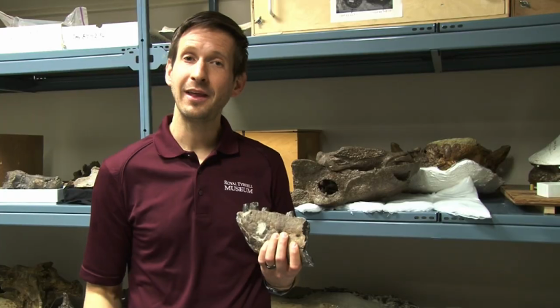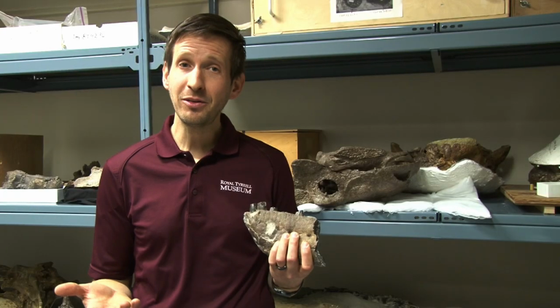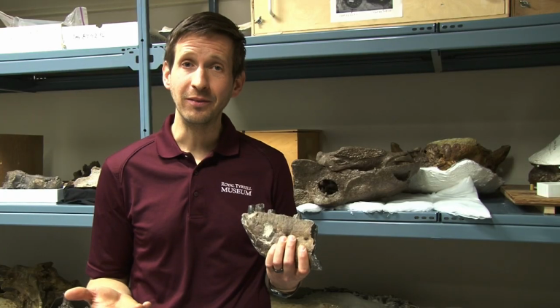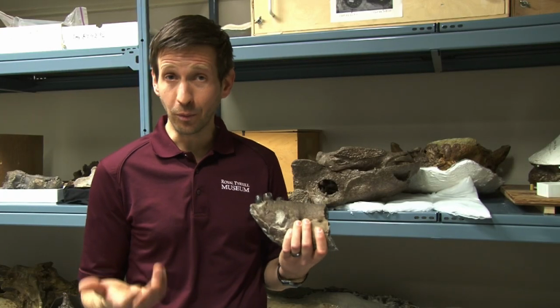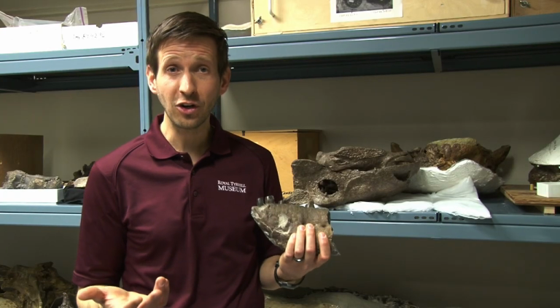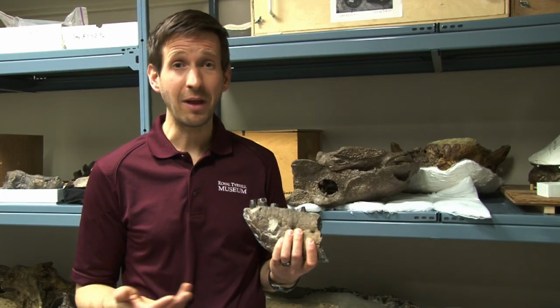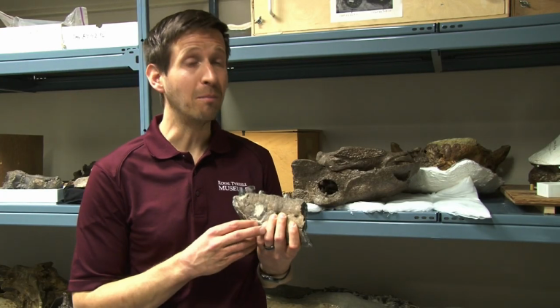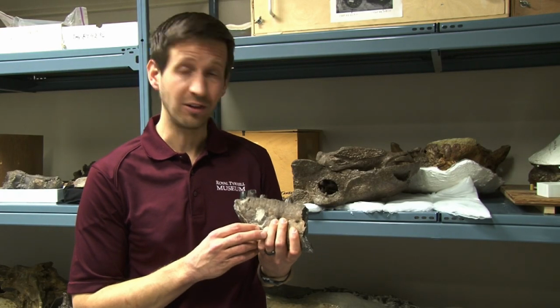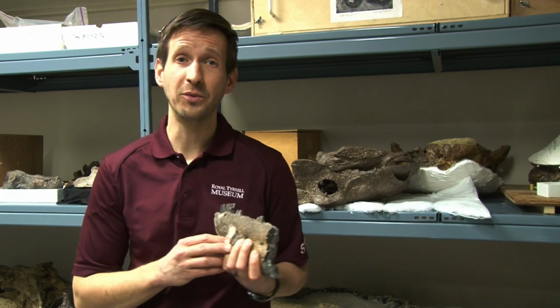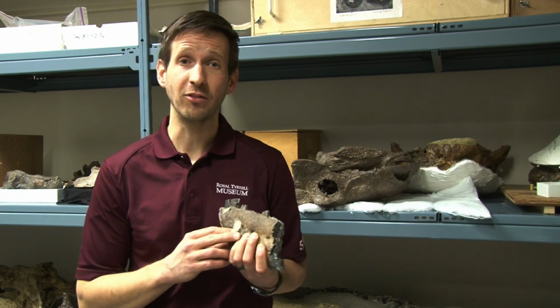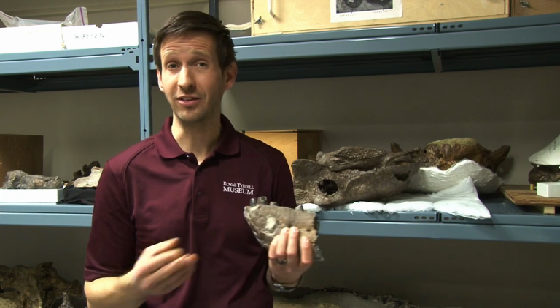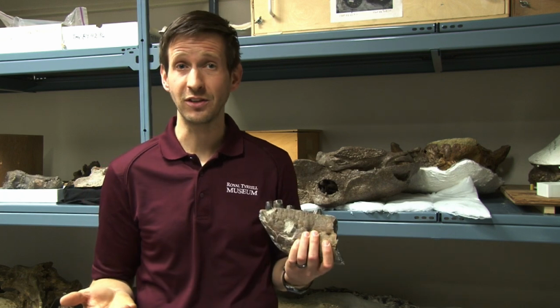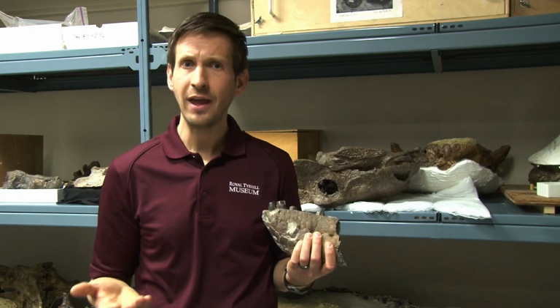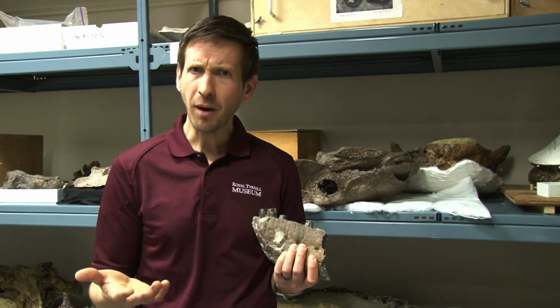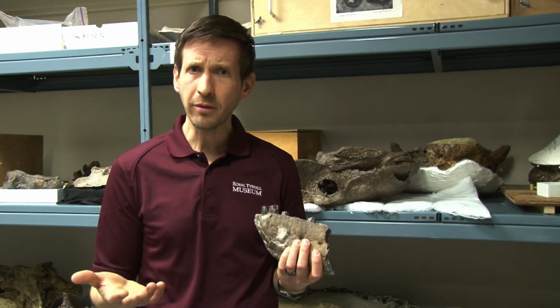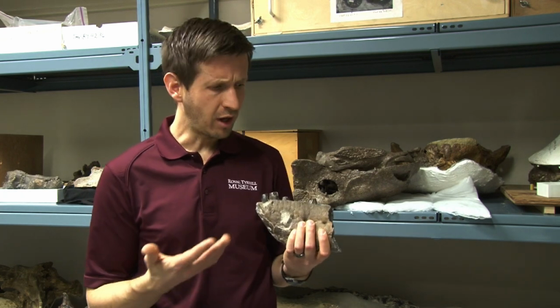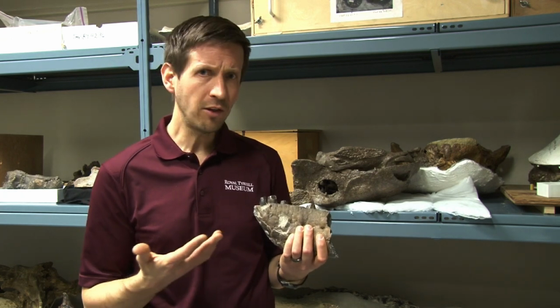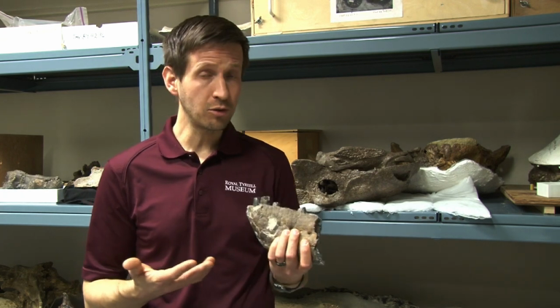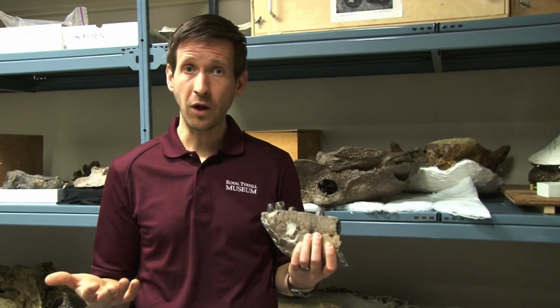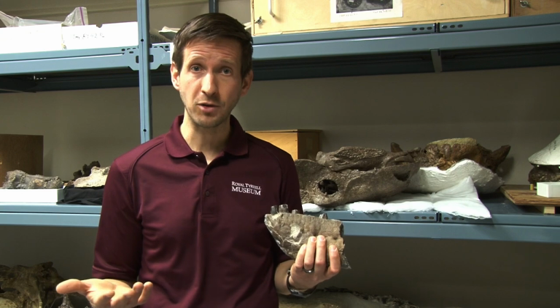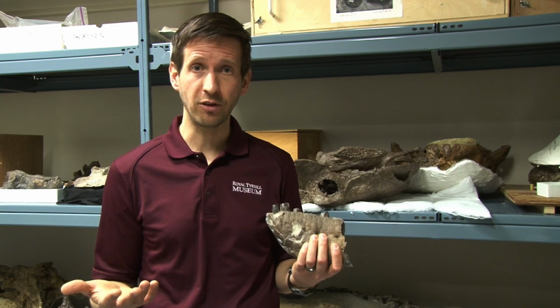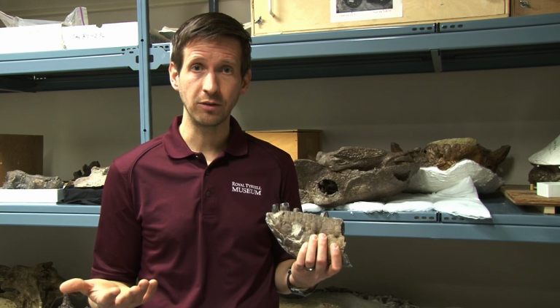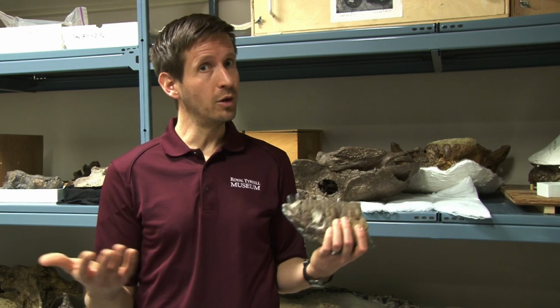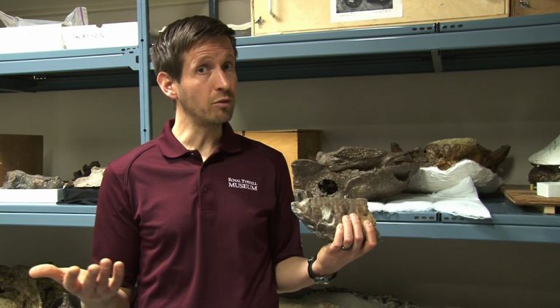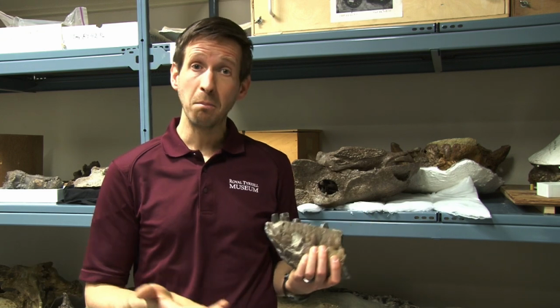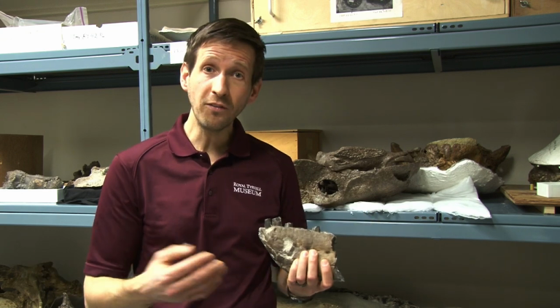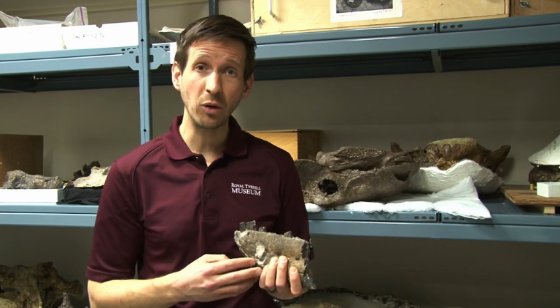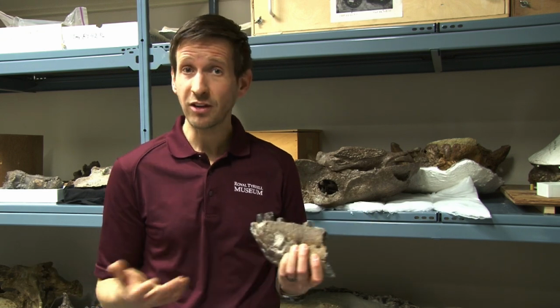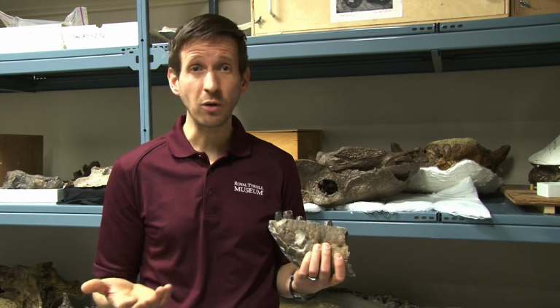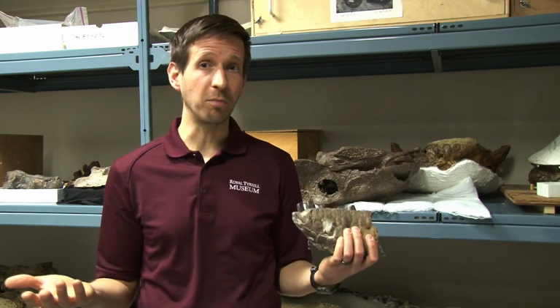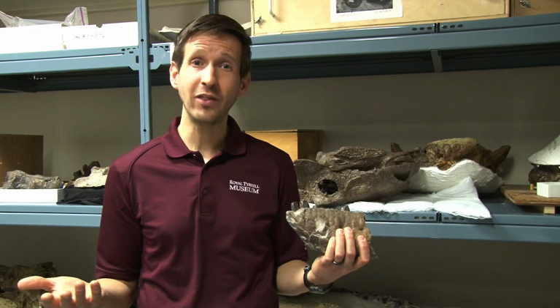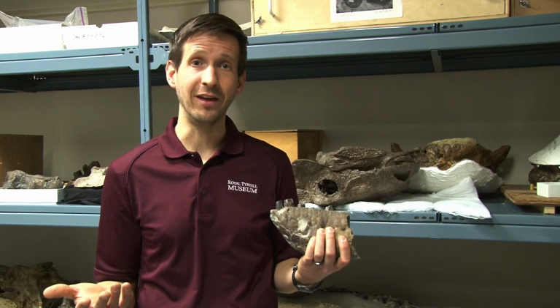As you can see, the Royal Tyrrell Museum has some amazing holotype specimens in its collections. And you probably noticed that a lot of them were found by amateur fossil hunters. Who knows? Maybe you'll find a holotype the next time you're out exploring in the Badlands.